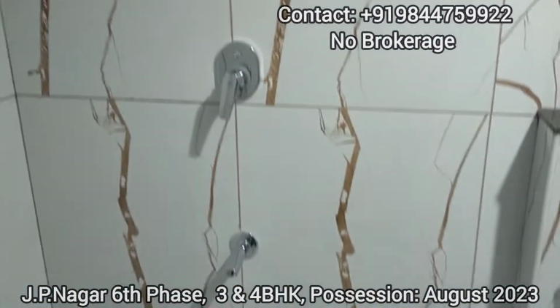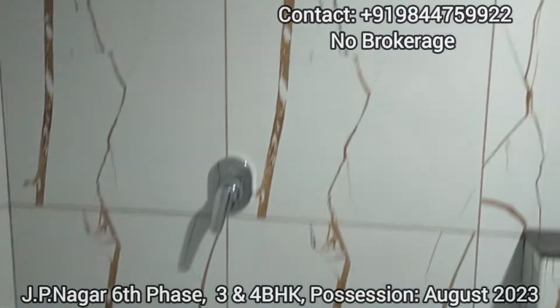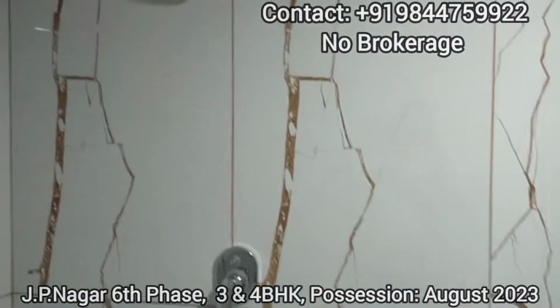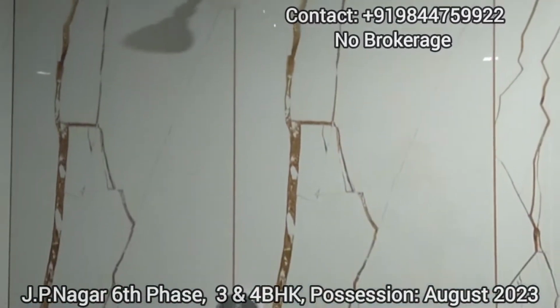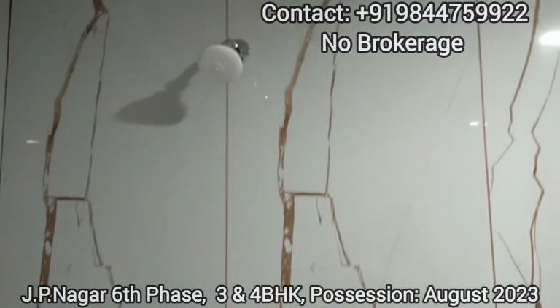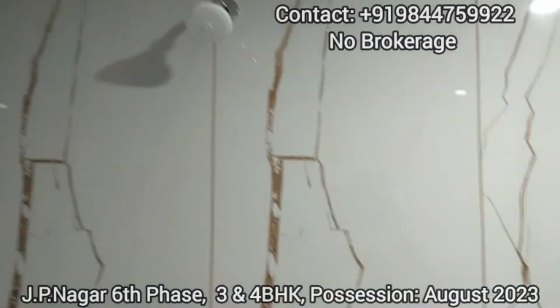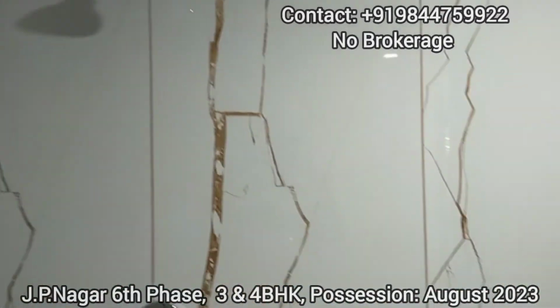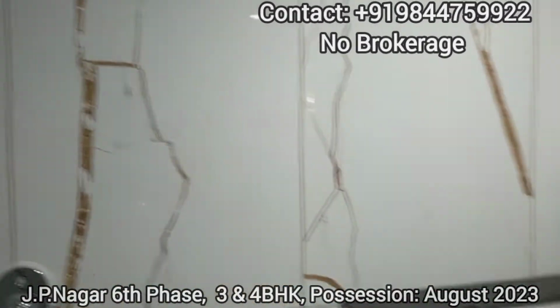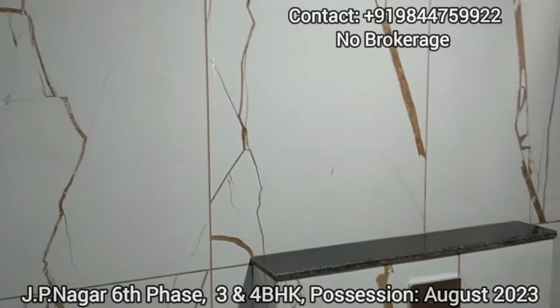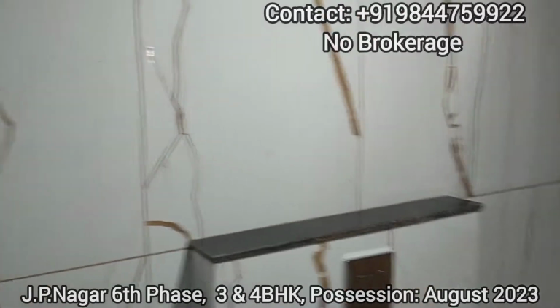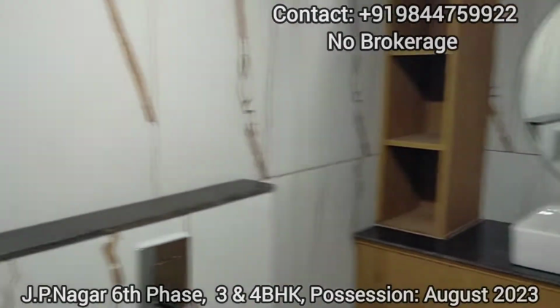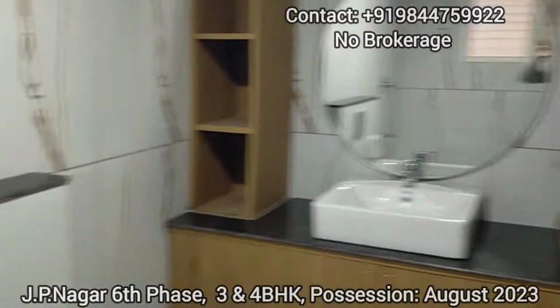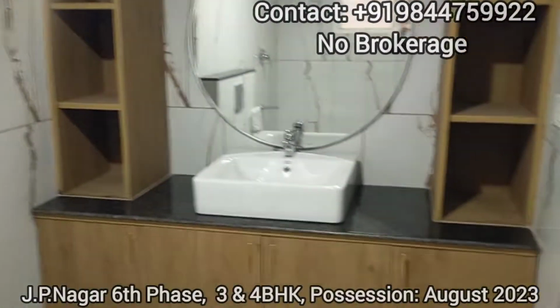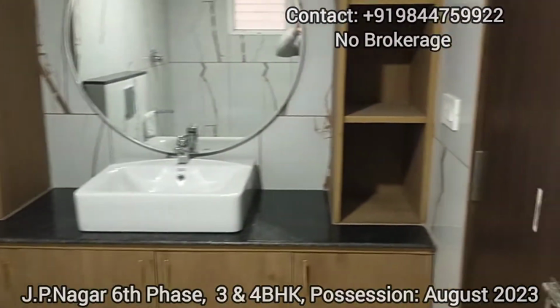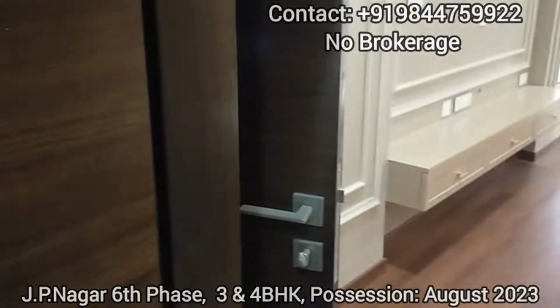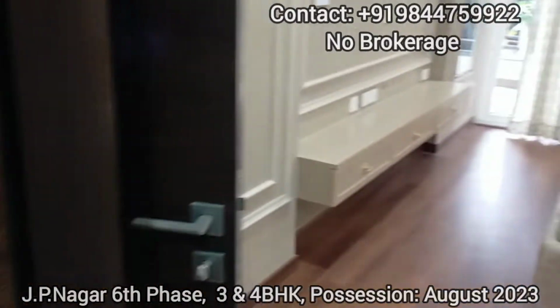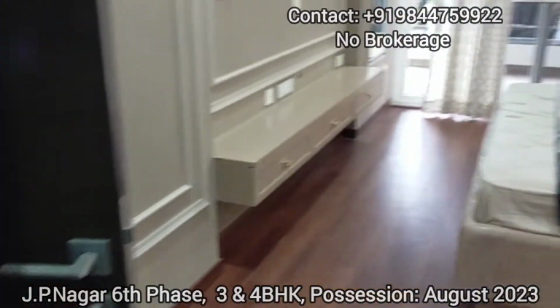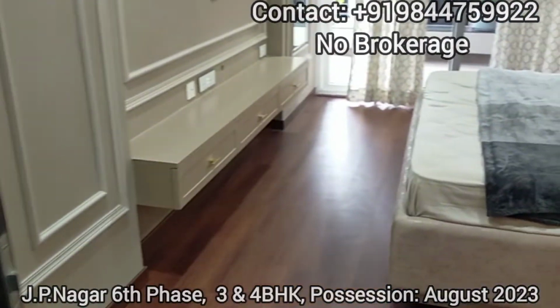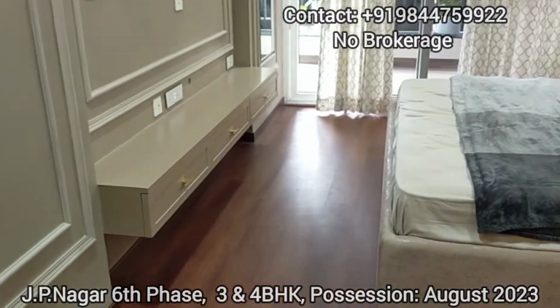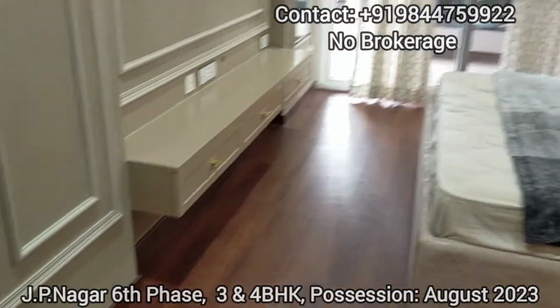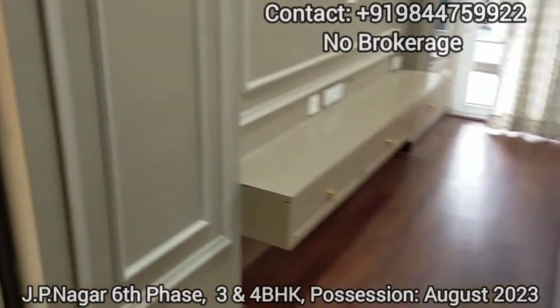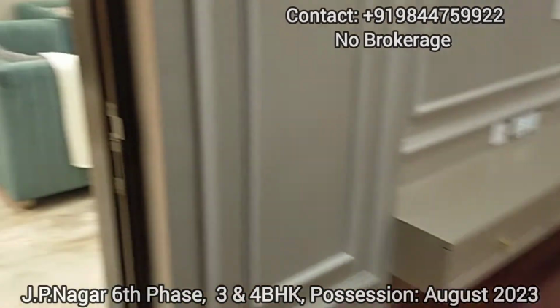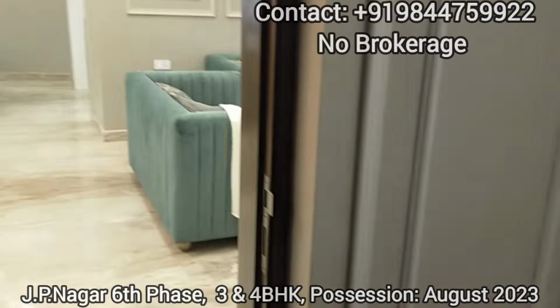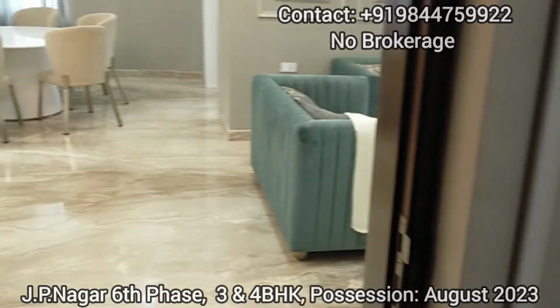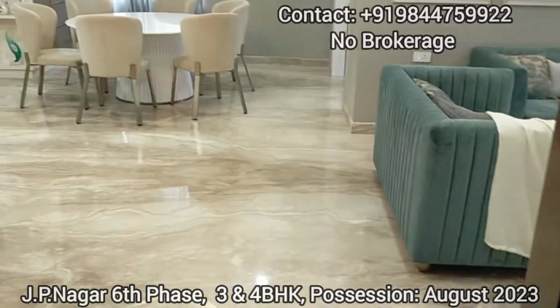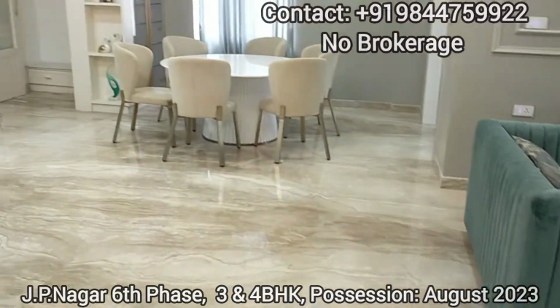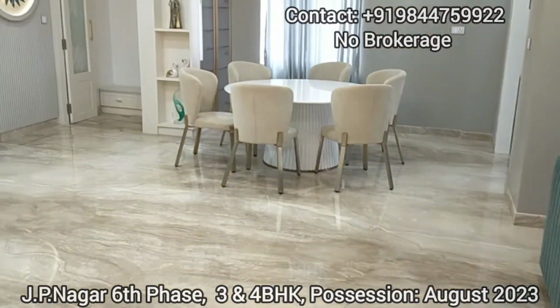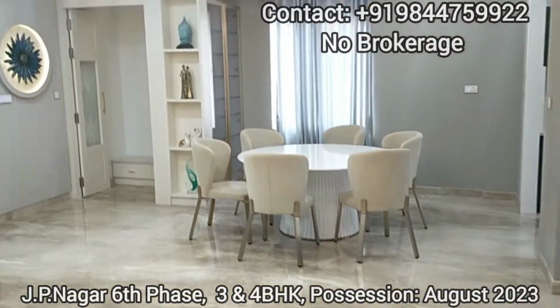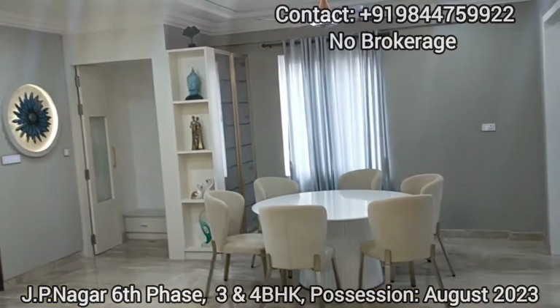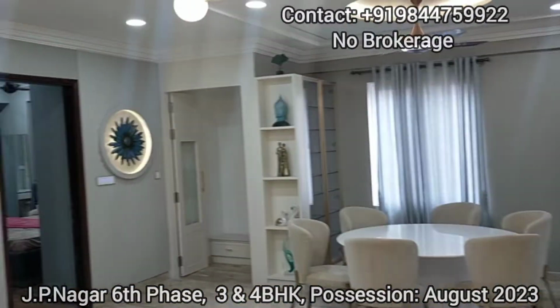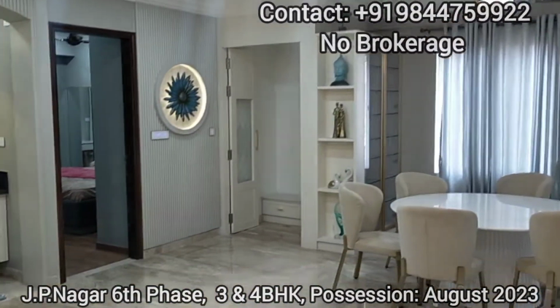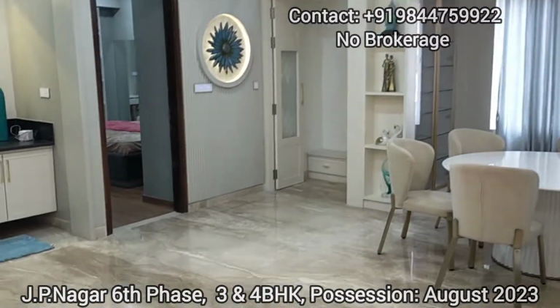For full project details, kindly go through the description and then only contact. Now the master bedroom view is done.